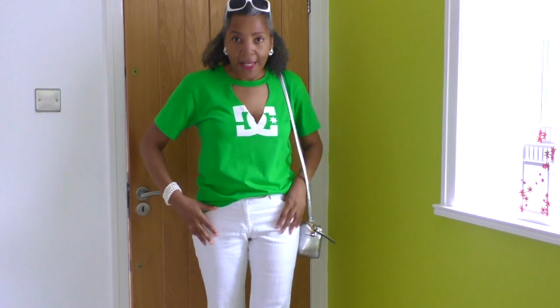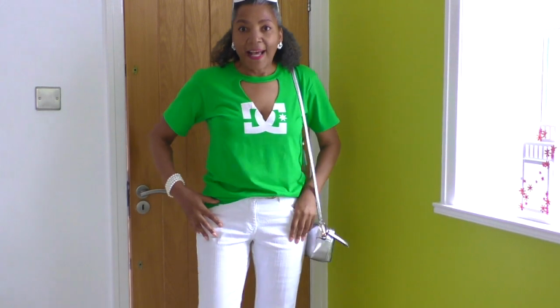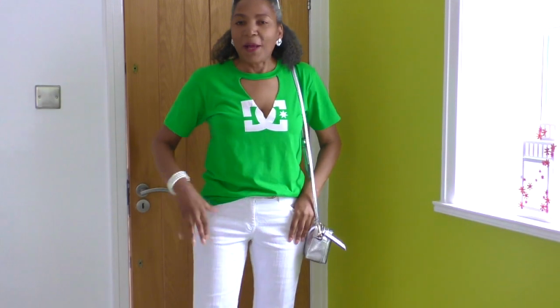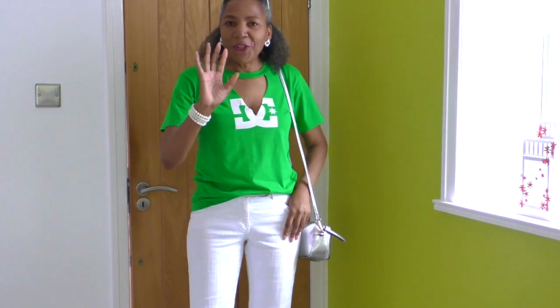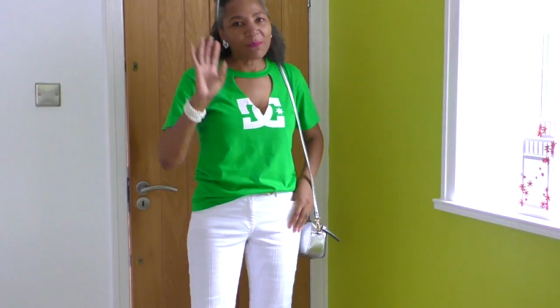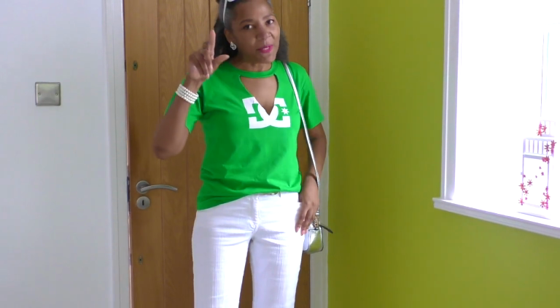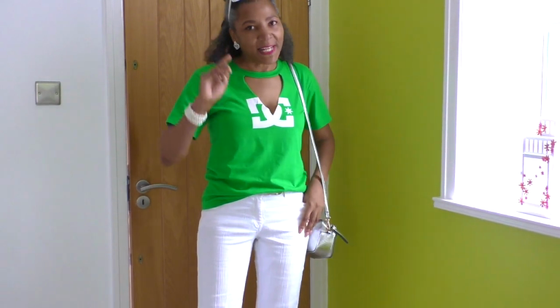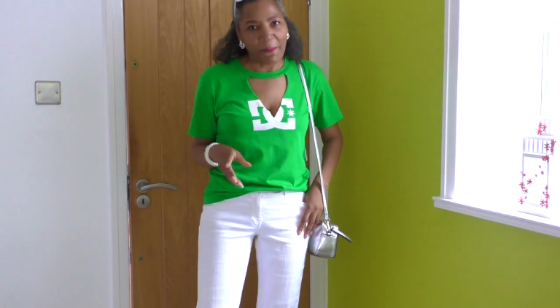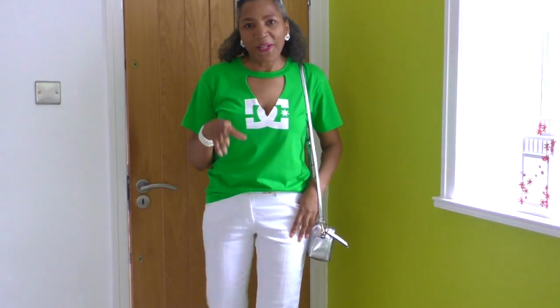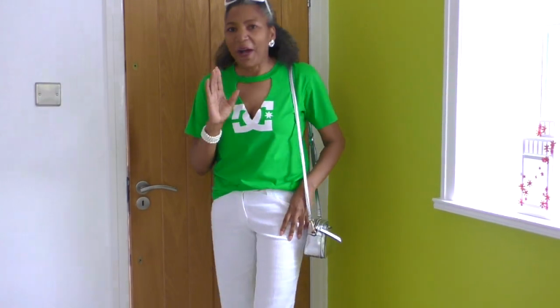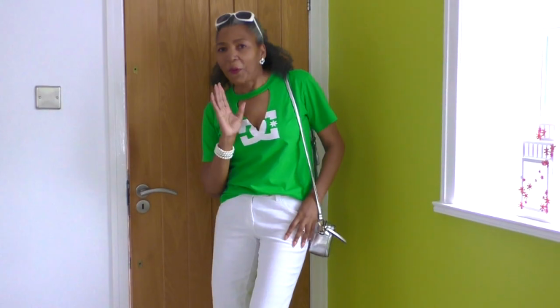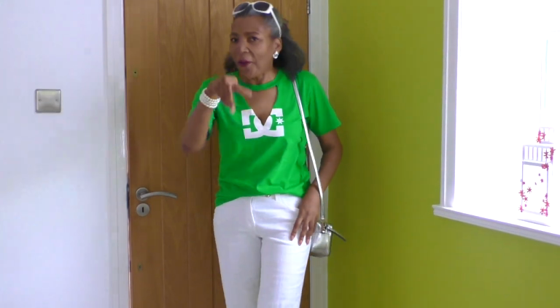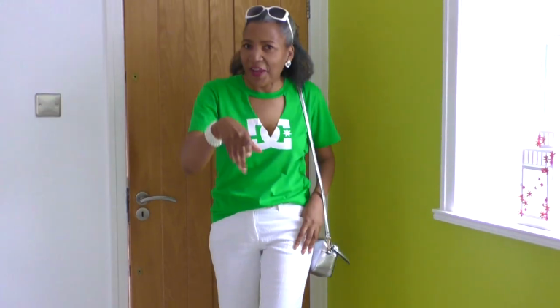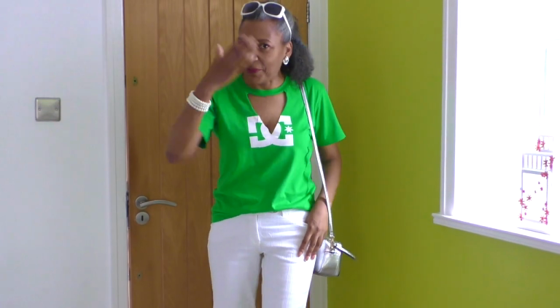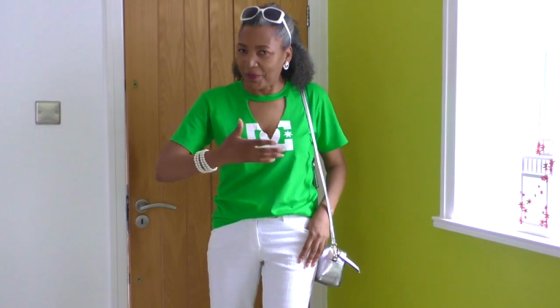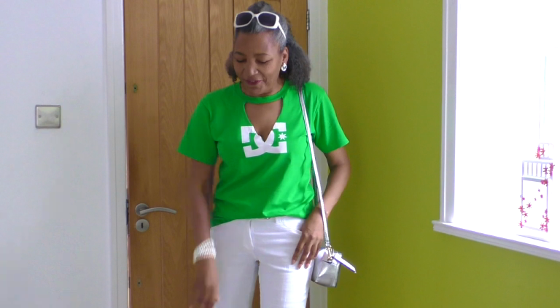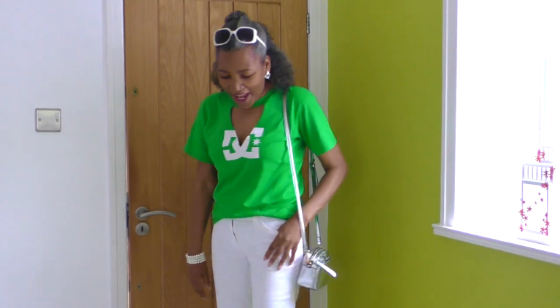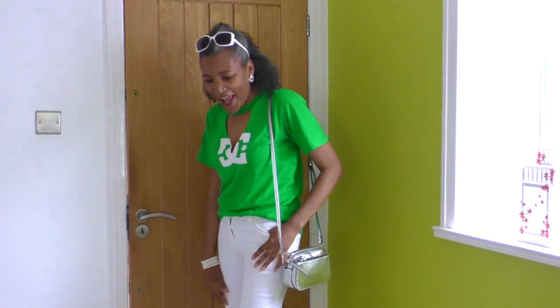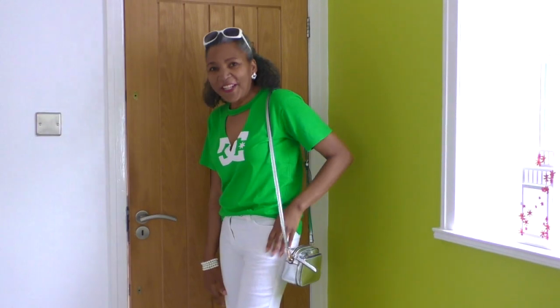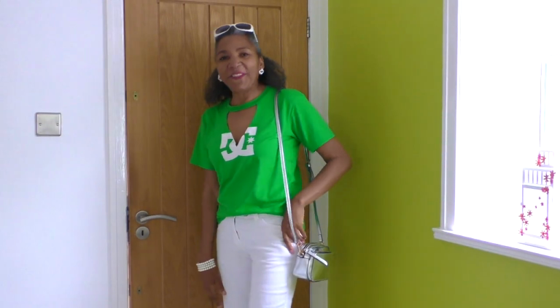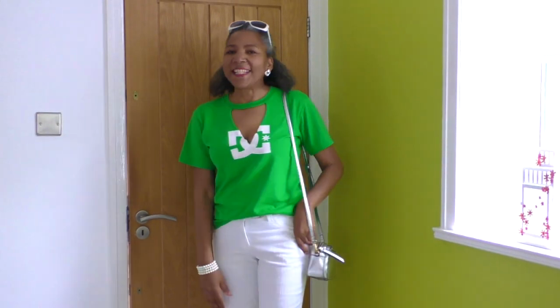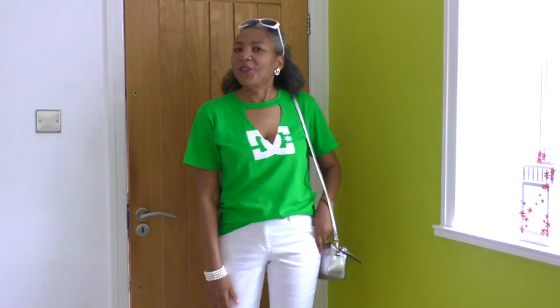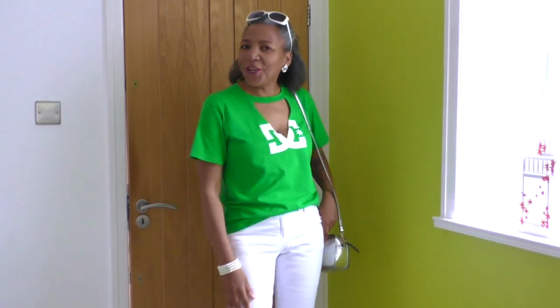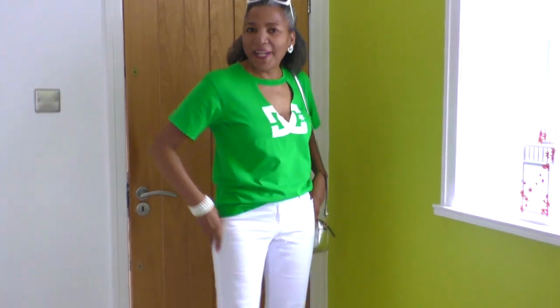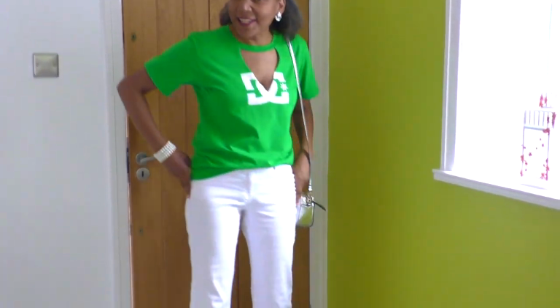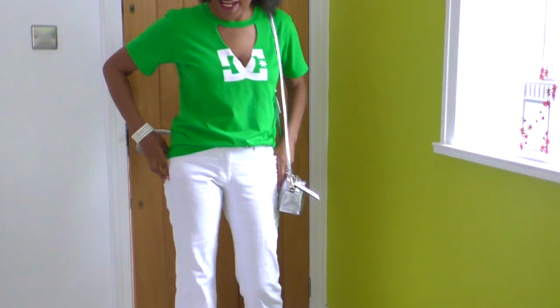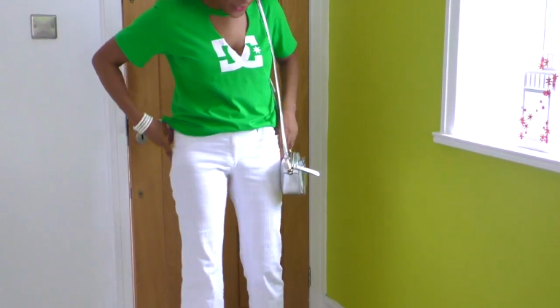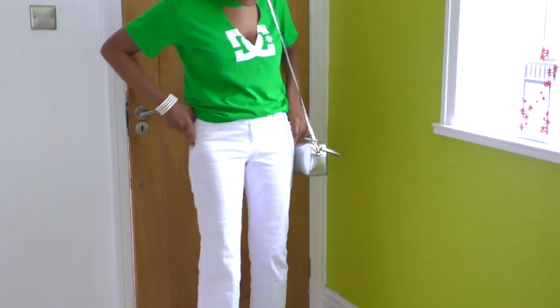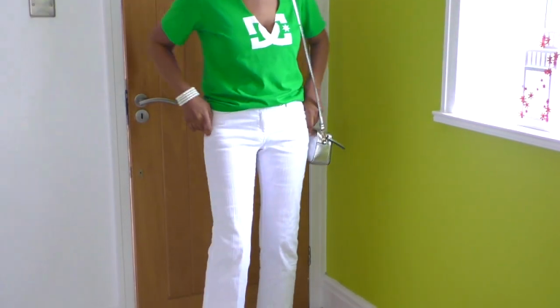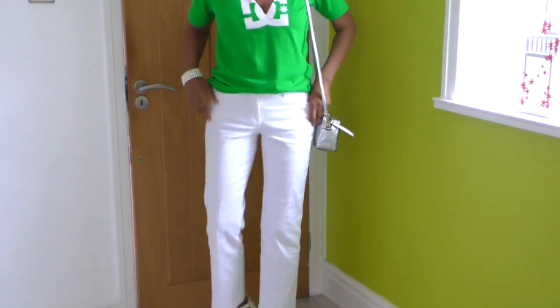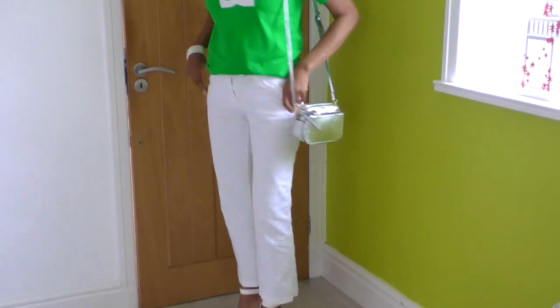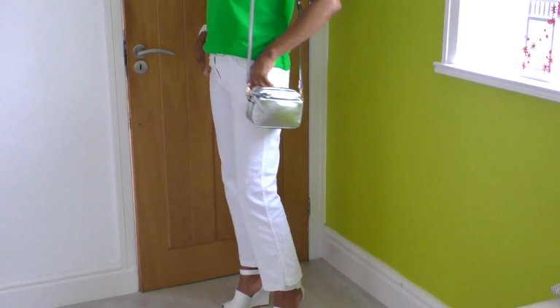I'm lucky because my hubby is behind the camera so I don't have to do the bottom part myself. Hopefully he's done a good job. So there you go — that's what my outfit looks like today.